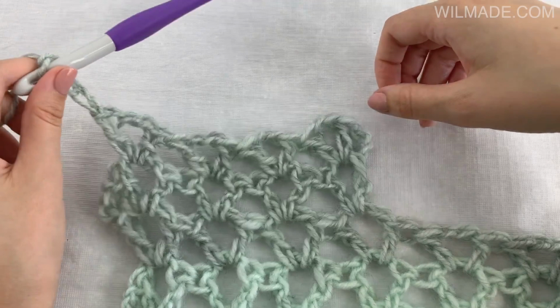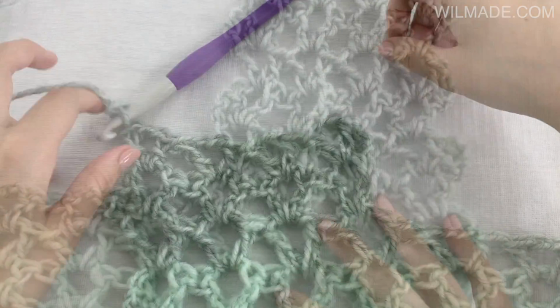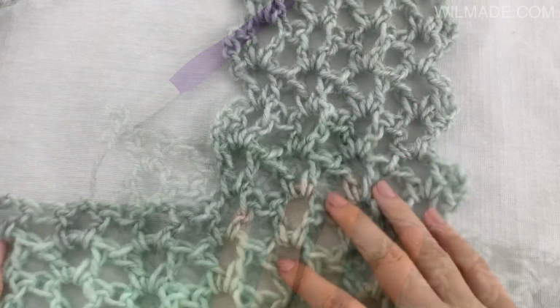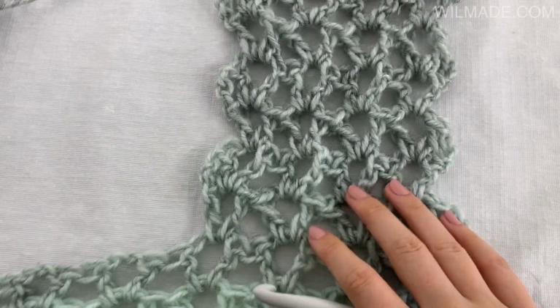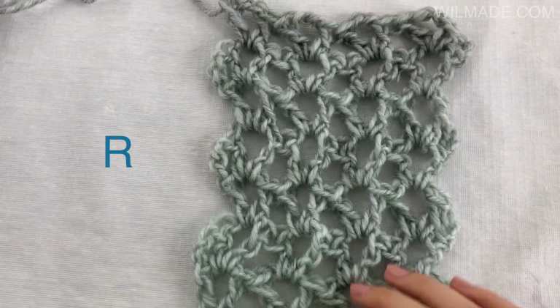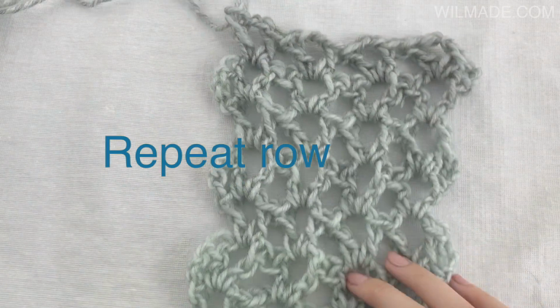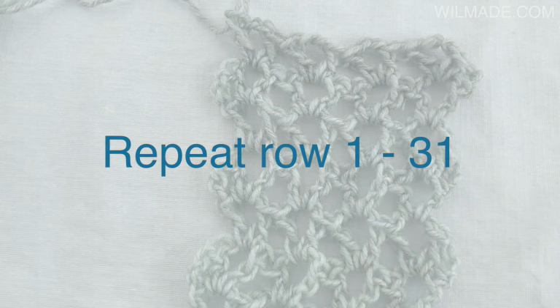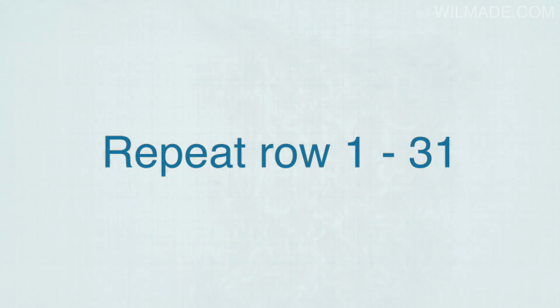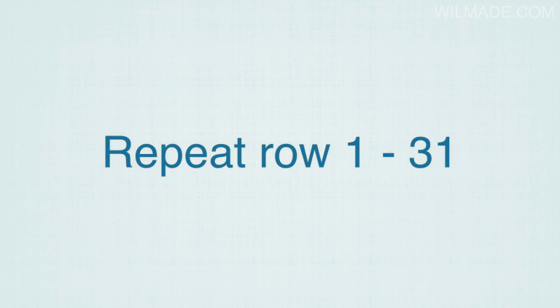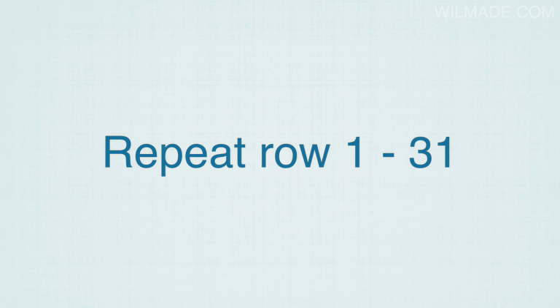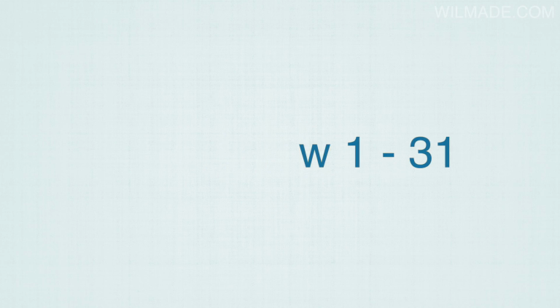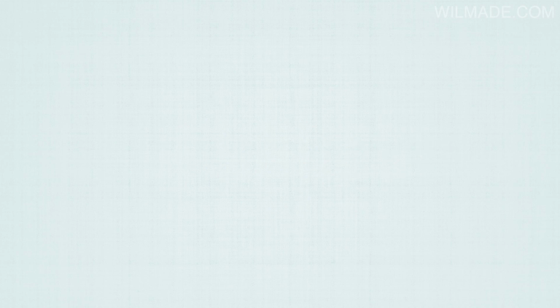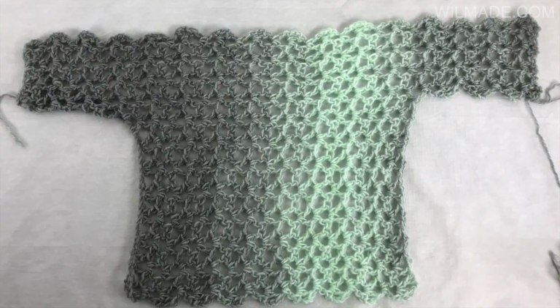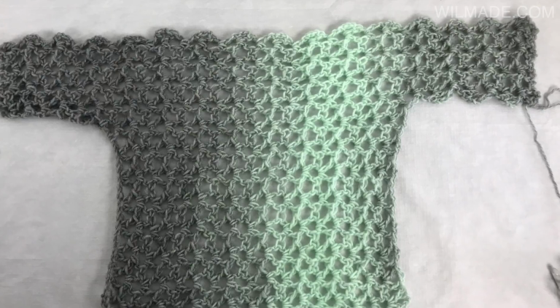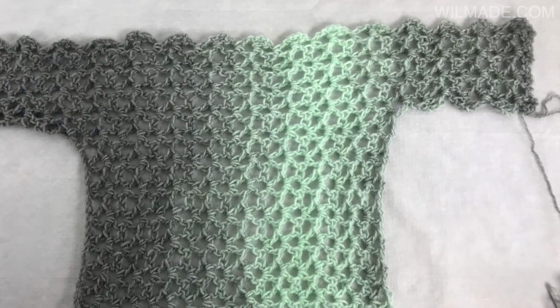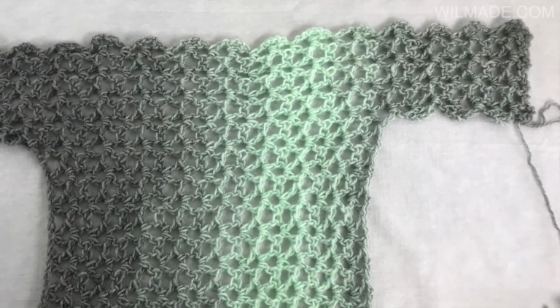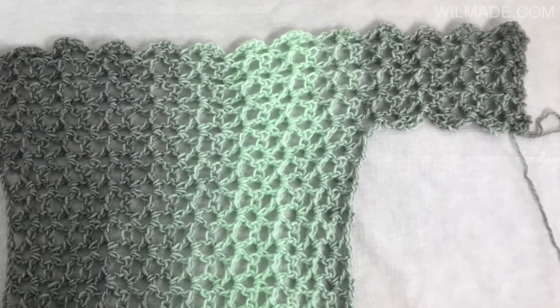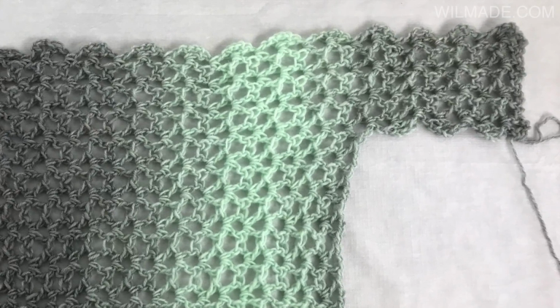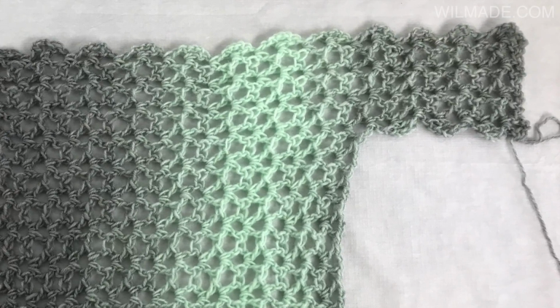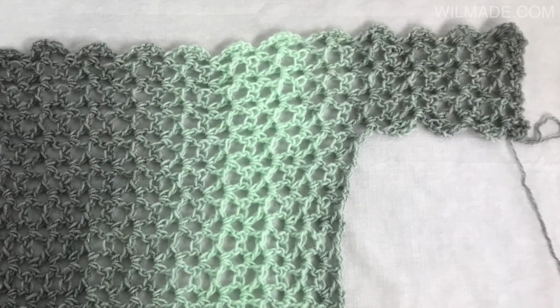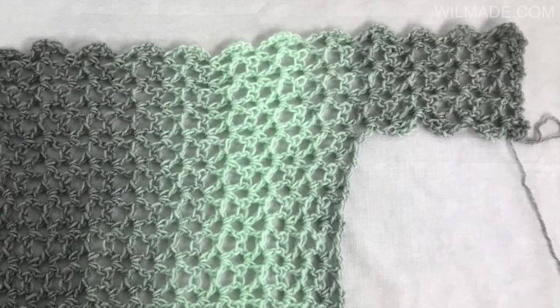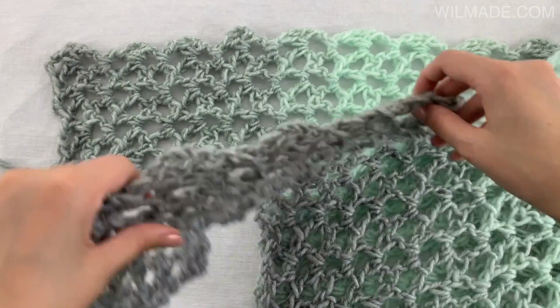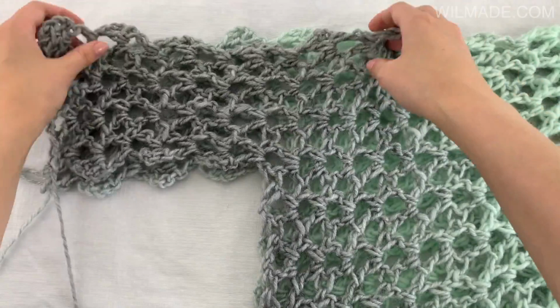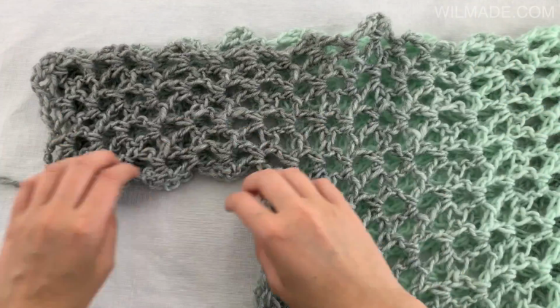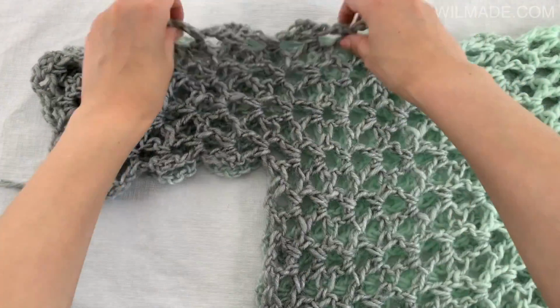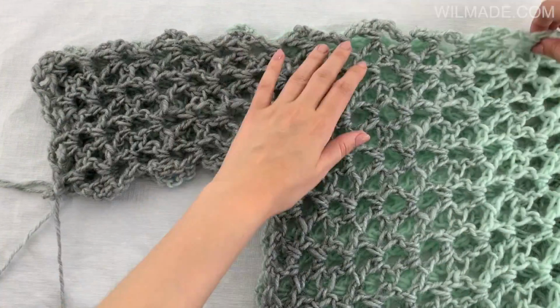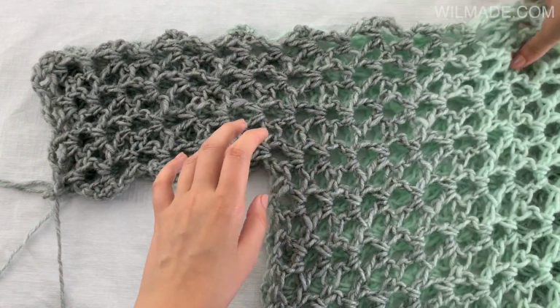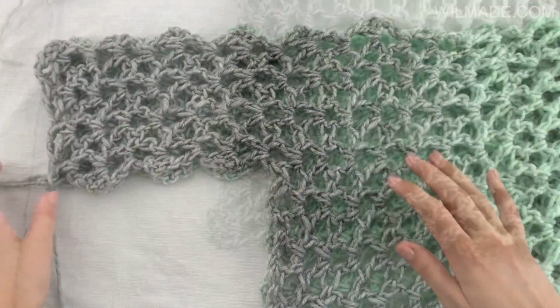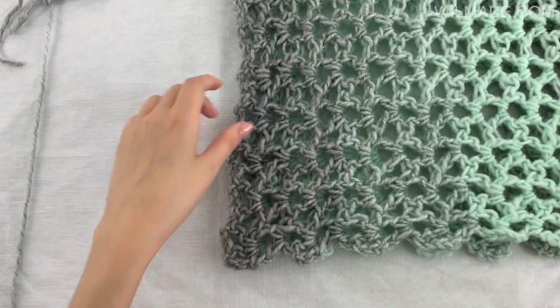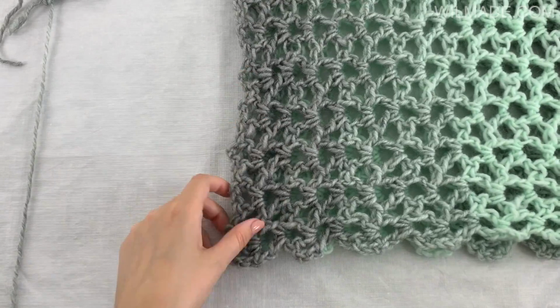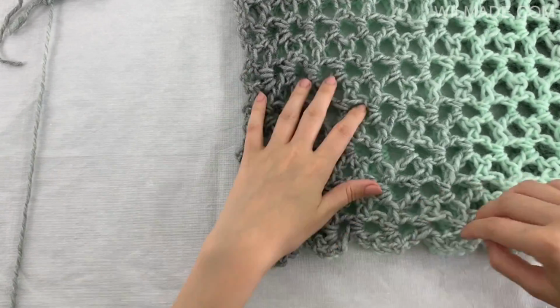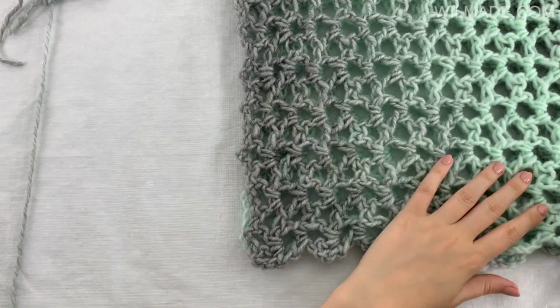We just finished the front panel and all we need to do now is repeat rows 1 through 31 for the back panel. So go ahead and repeat all the steps again till you have 2 panels.